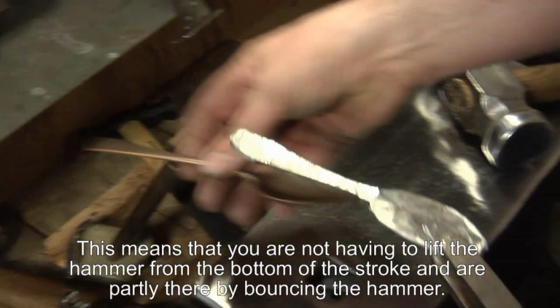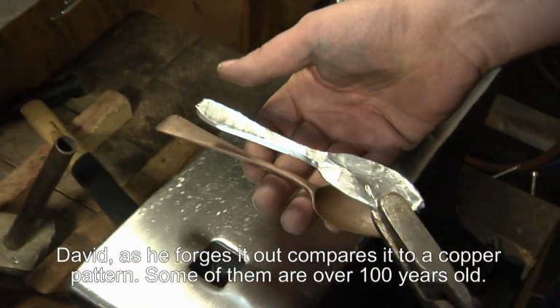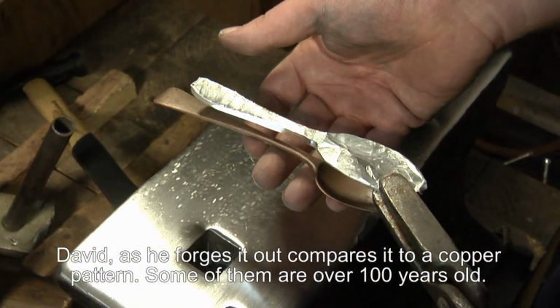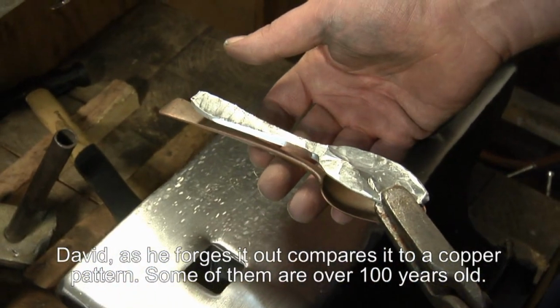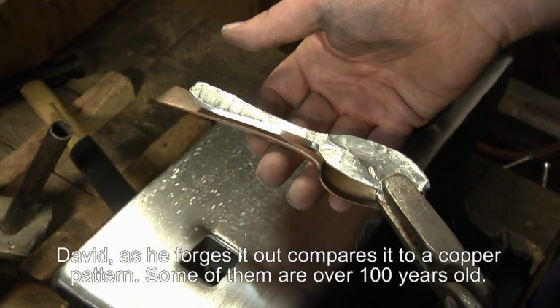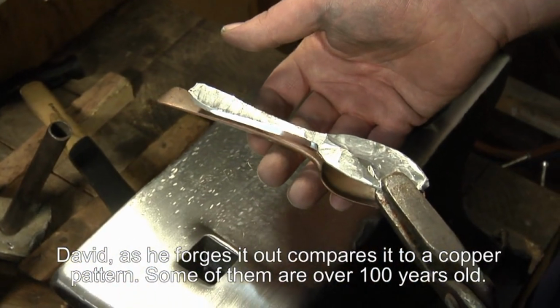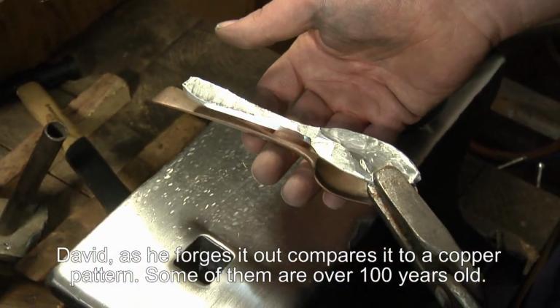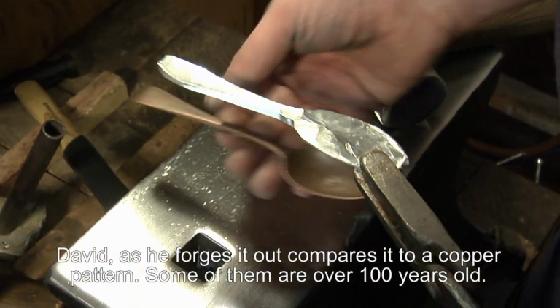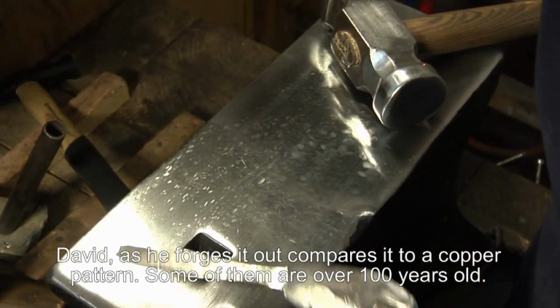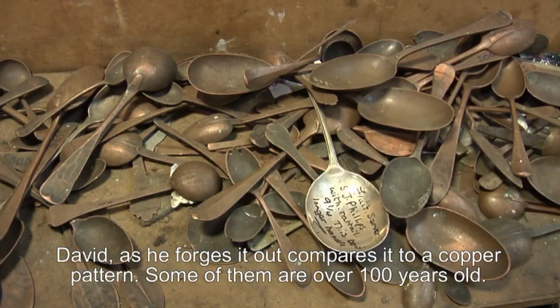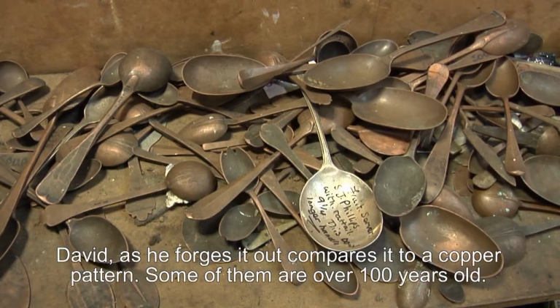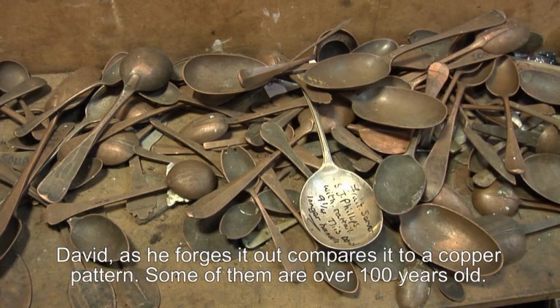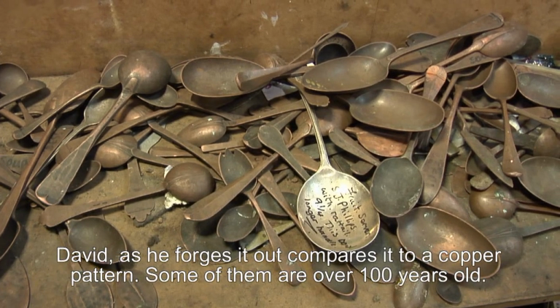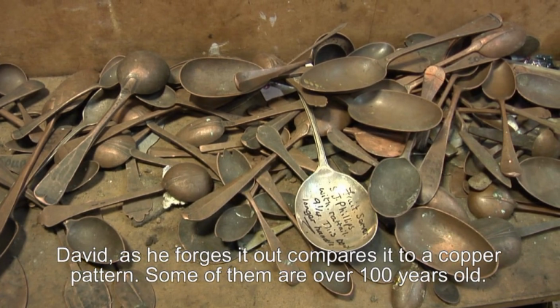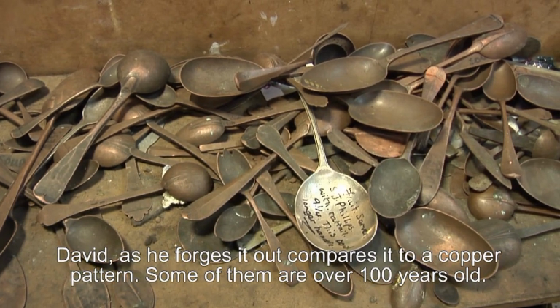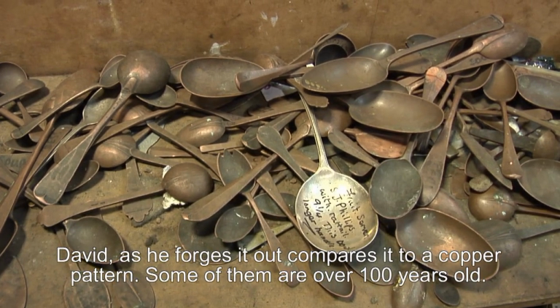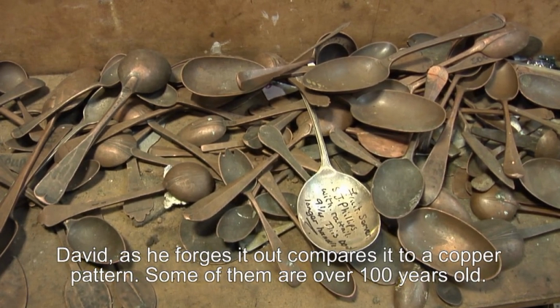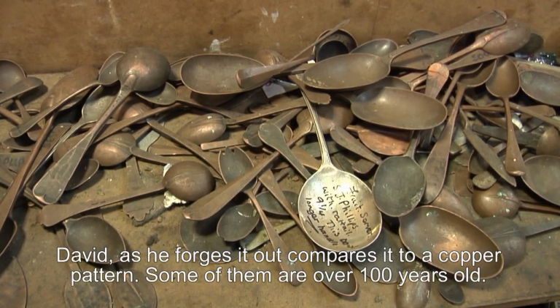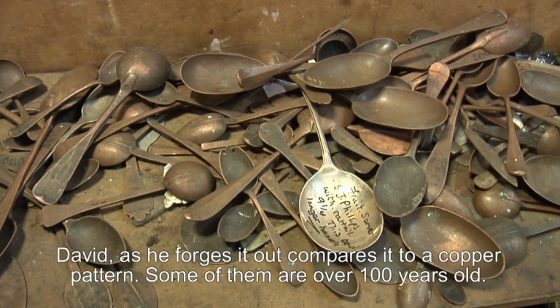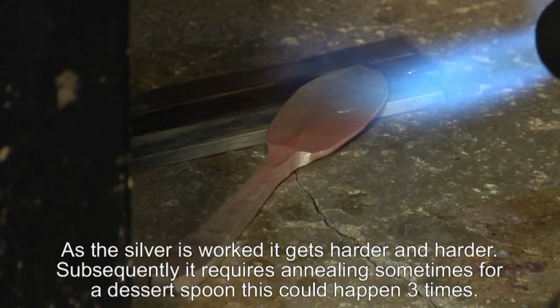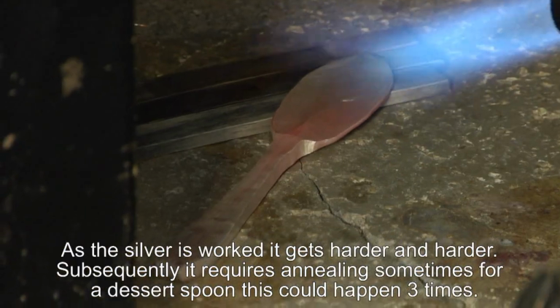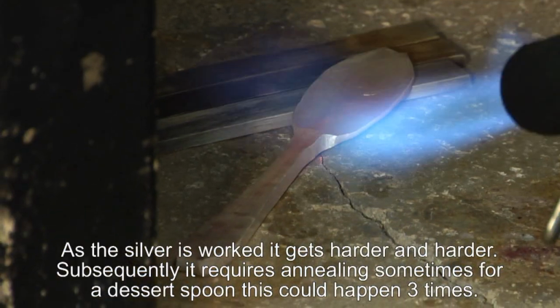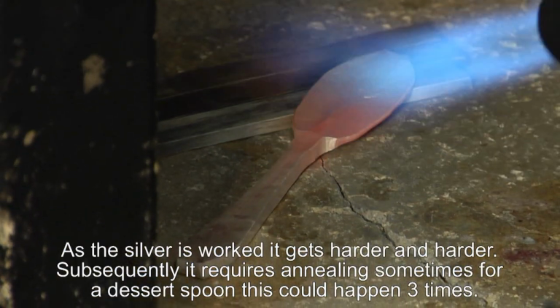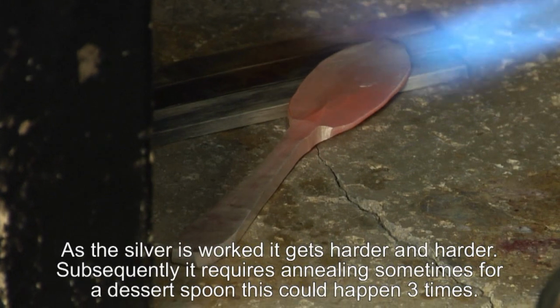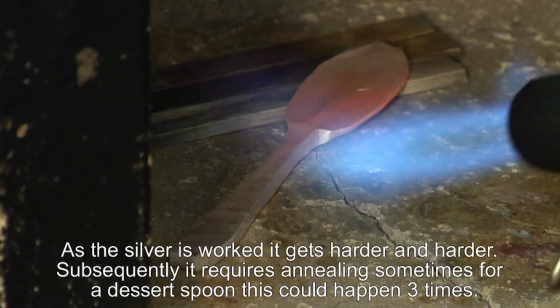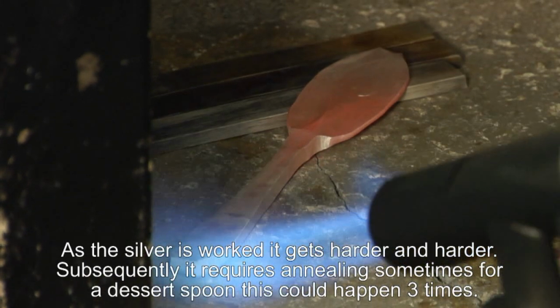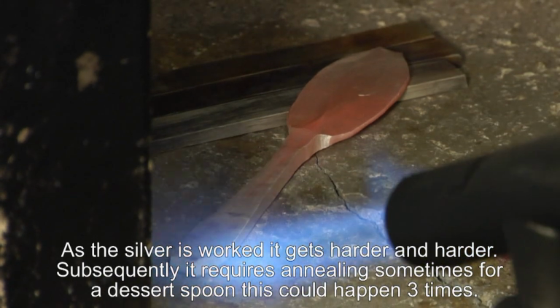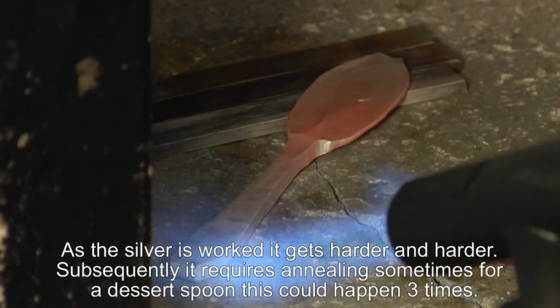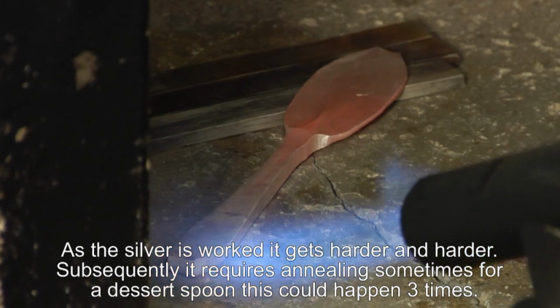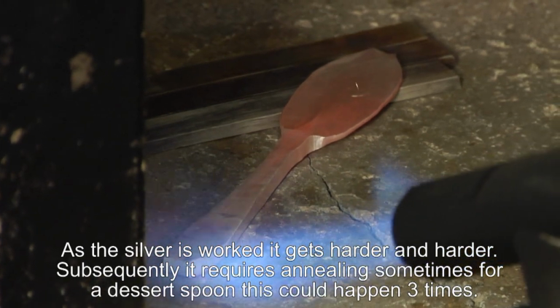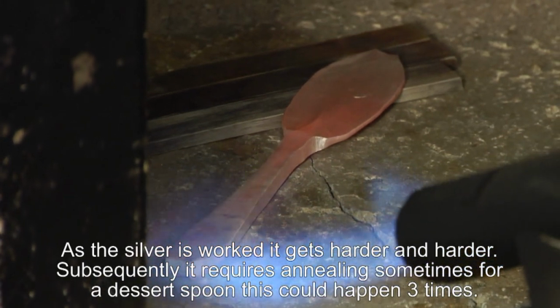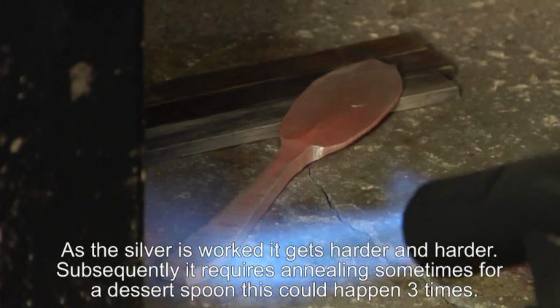David compares the piece of silver as he gradually forges it out with a copper pattern. Some of them are probably over a hundred years old. As the silver is worked, it gets harder and harder, and subsequently he has to keep annealing it.